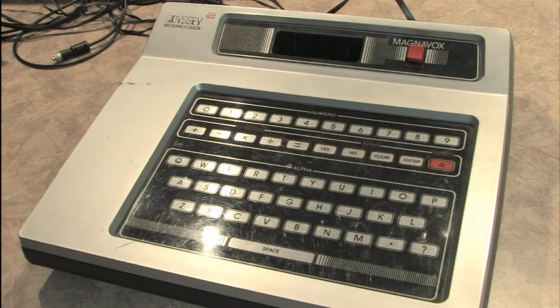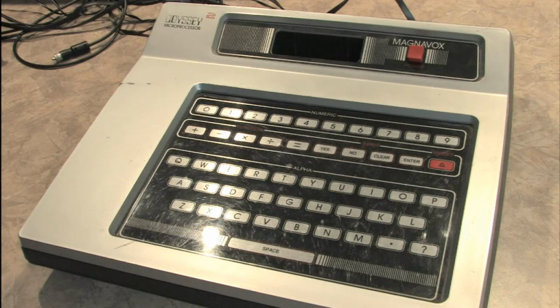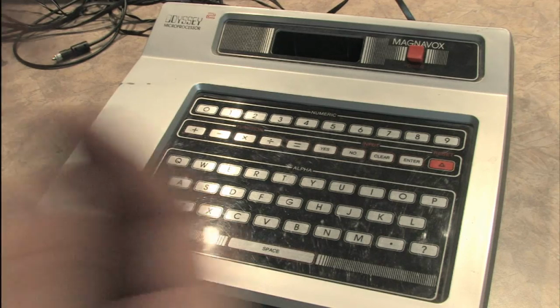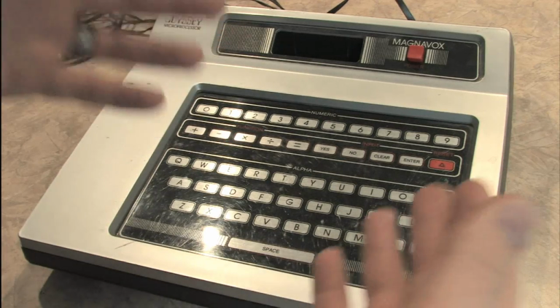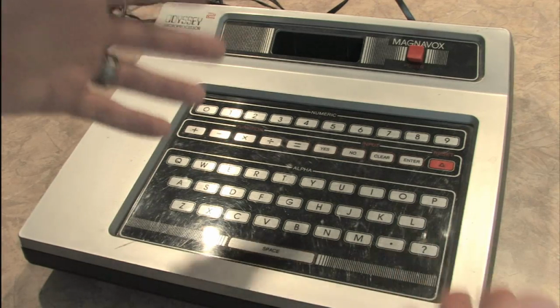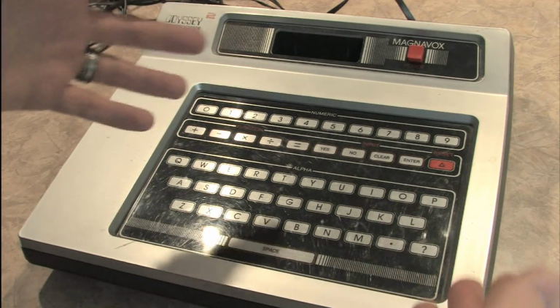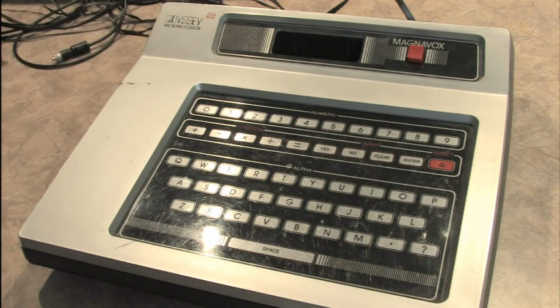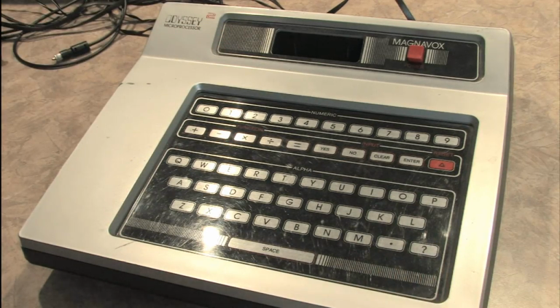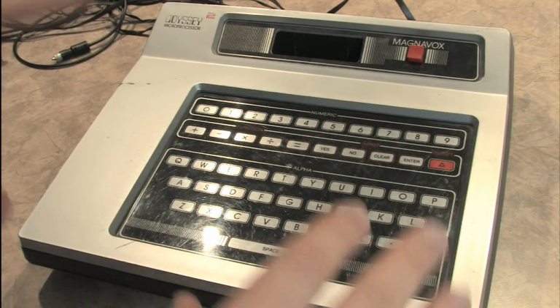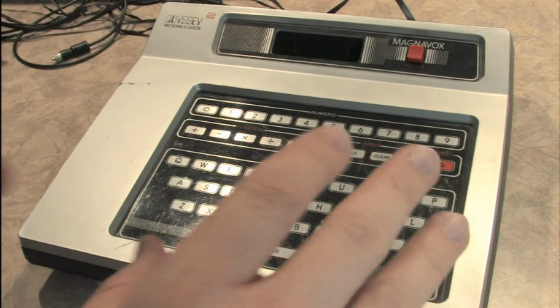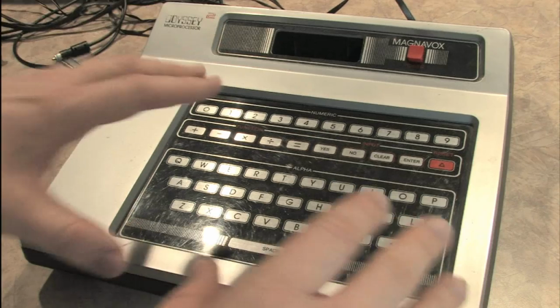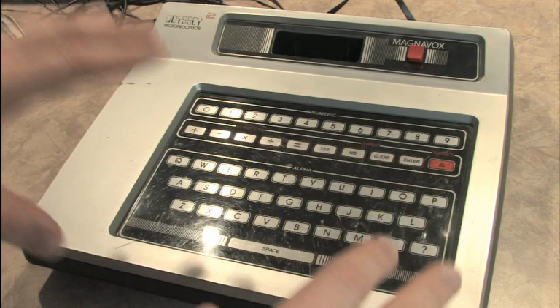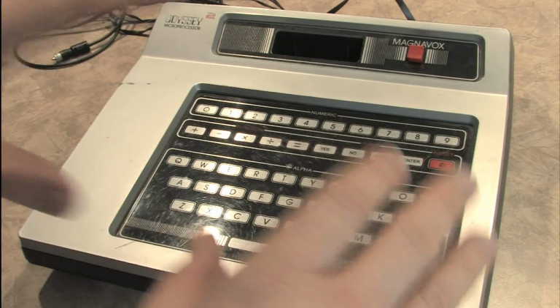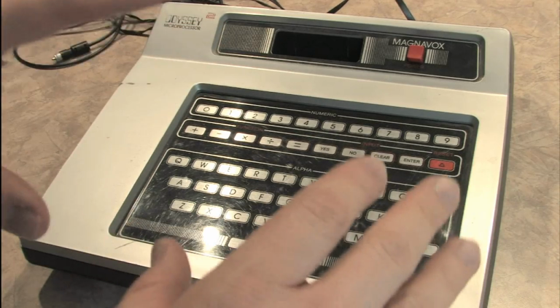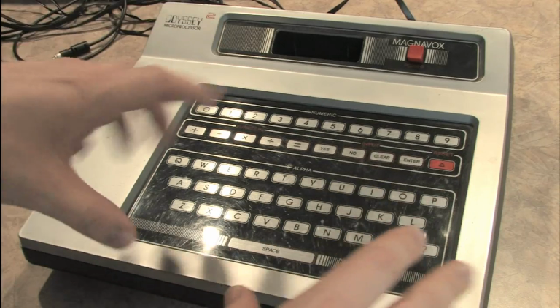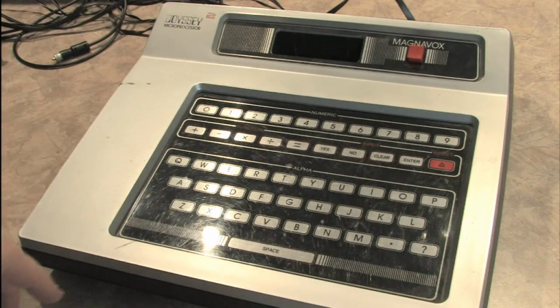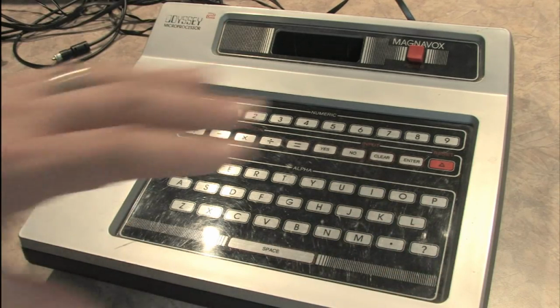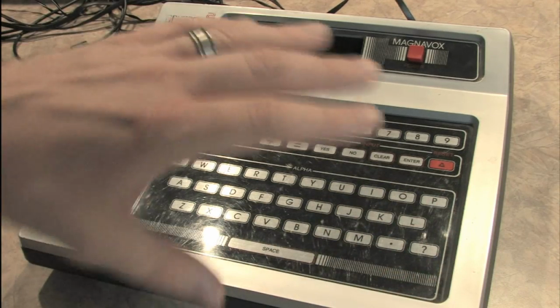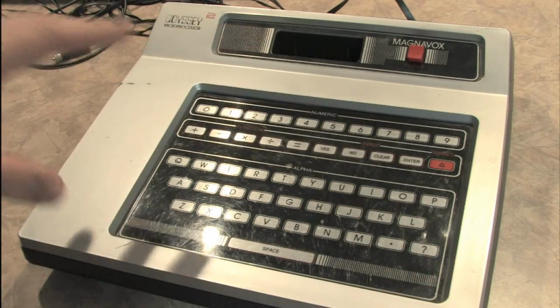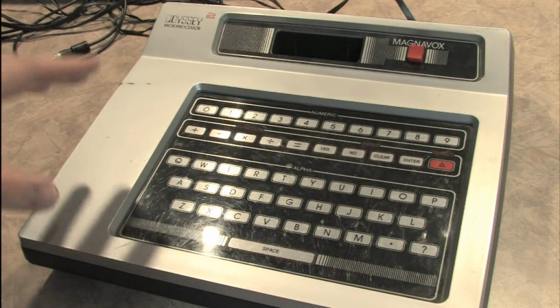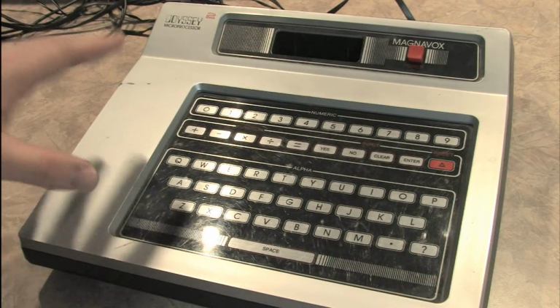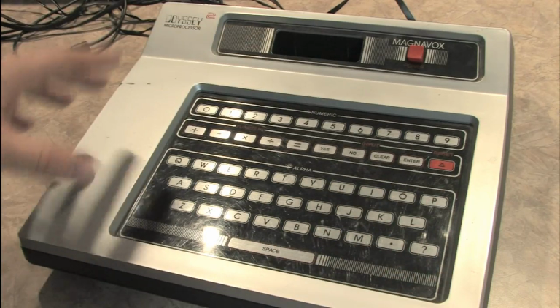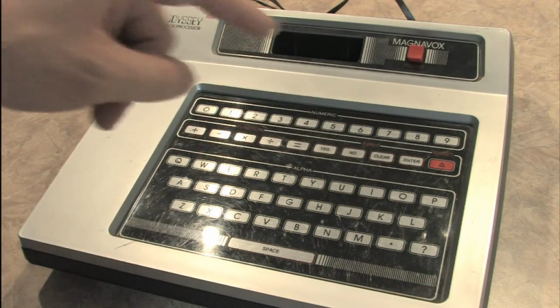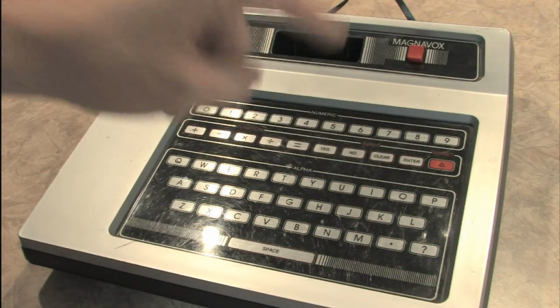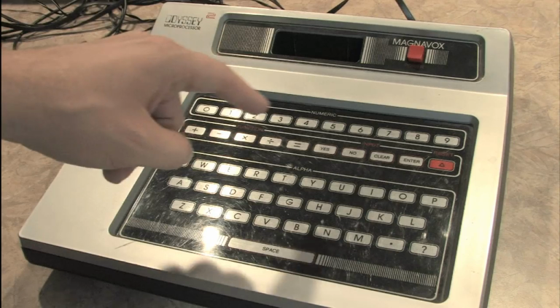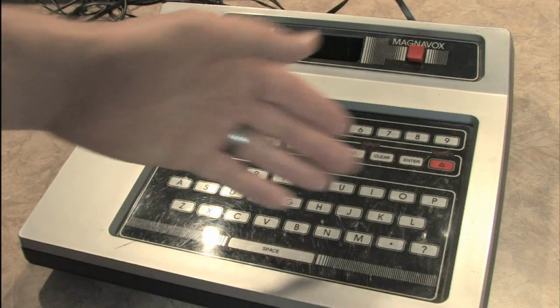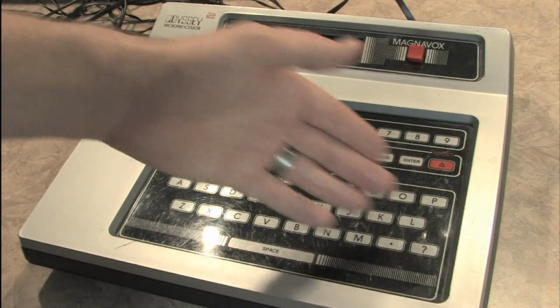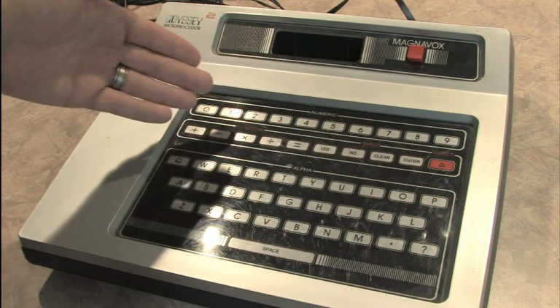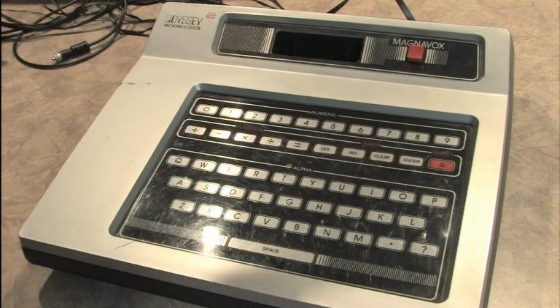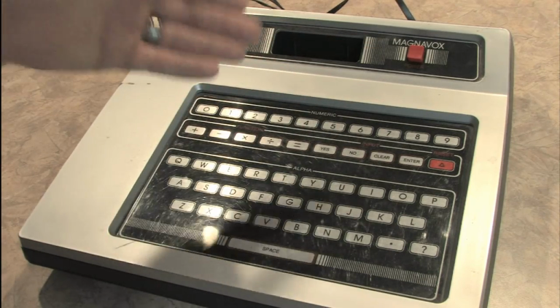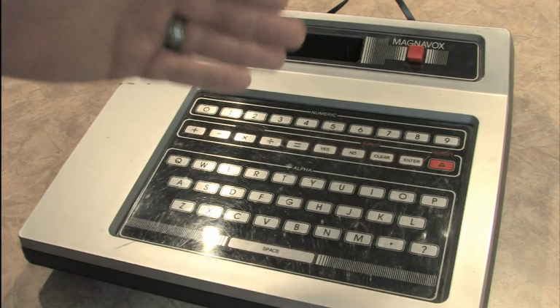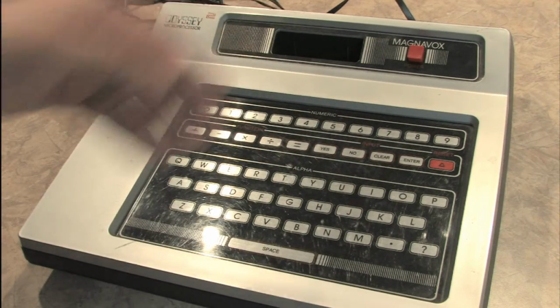This lovely piece of hardware in front of you is the Magnavox Odyssey 2. Not every video game console is as fortunate to have its own built-in keyboard.